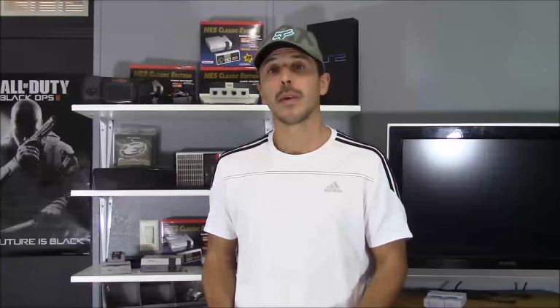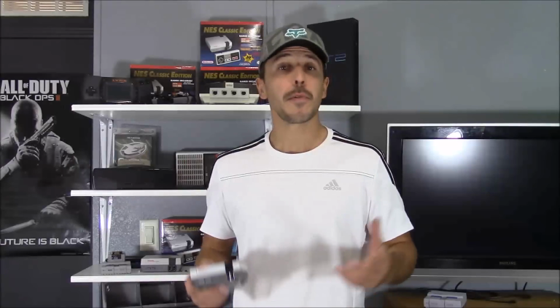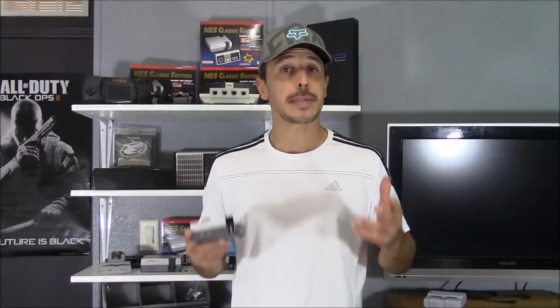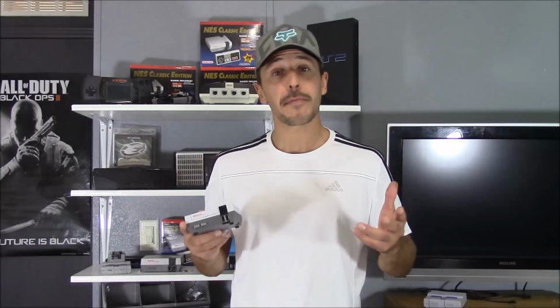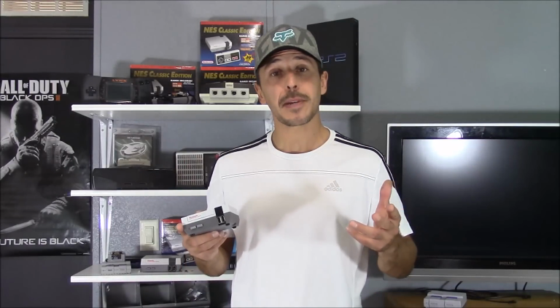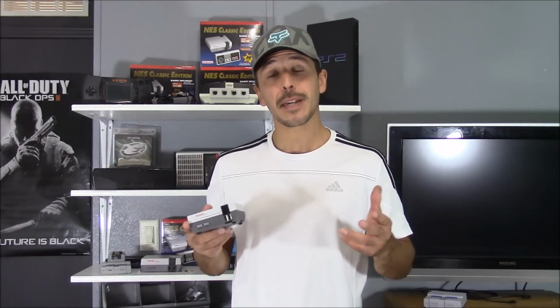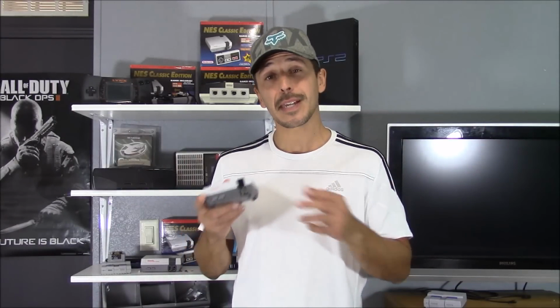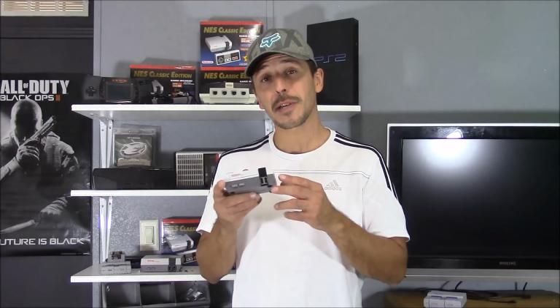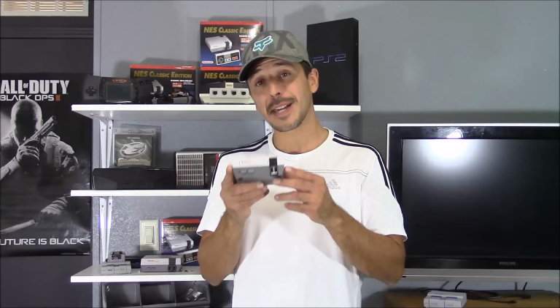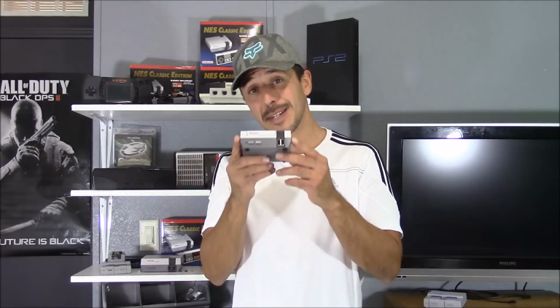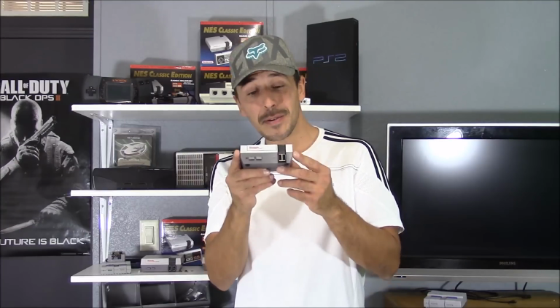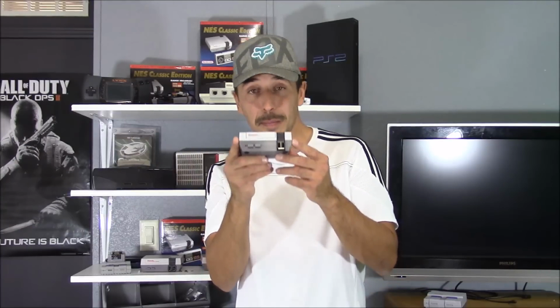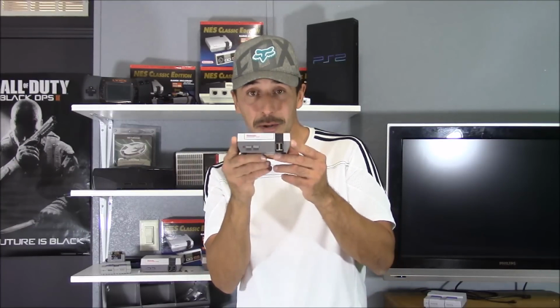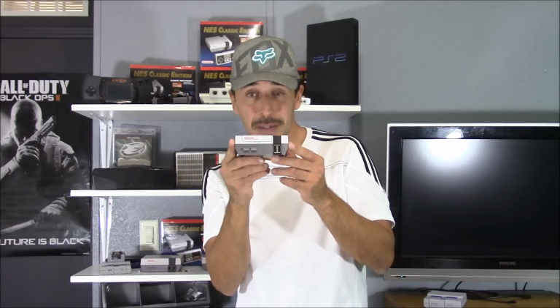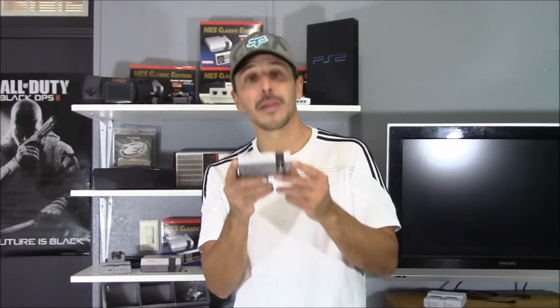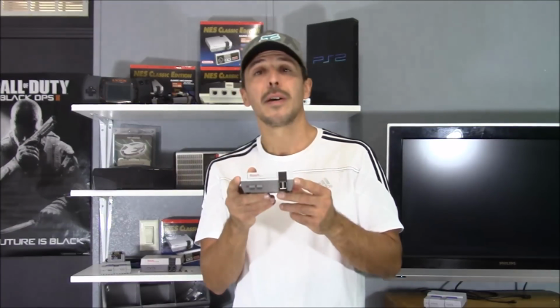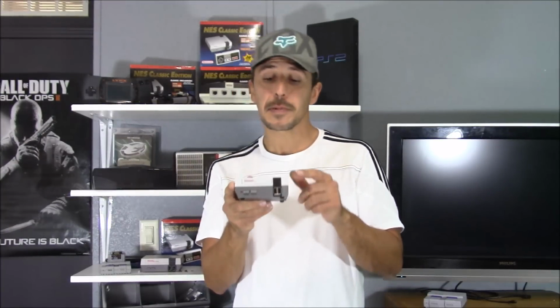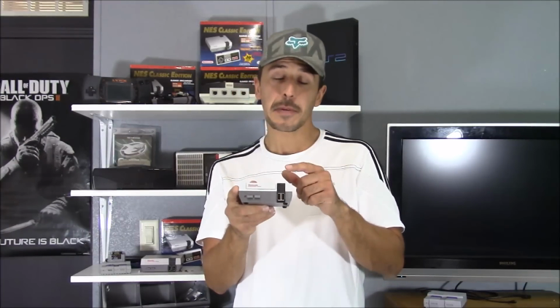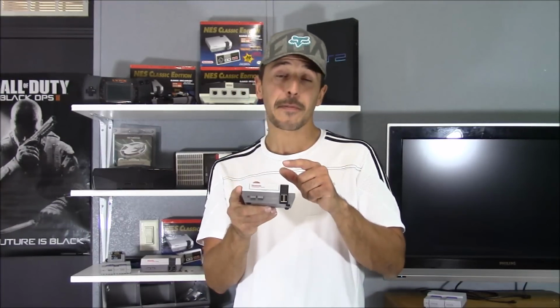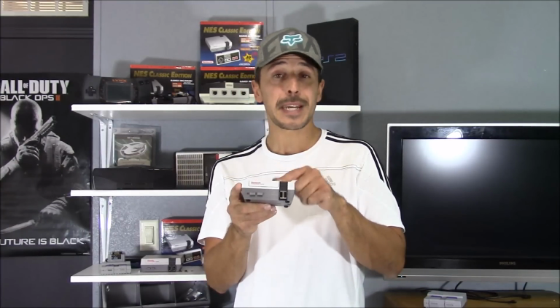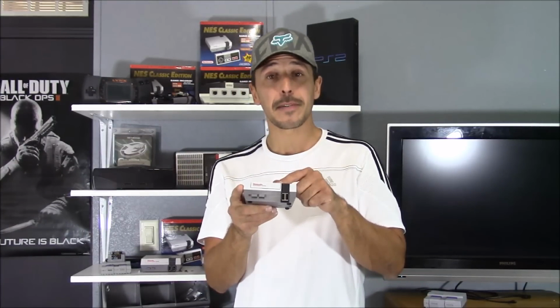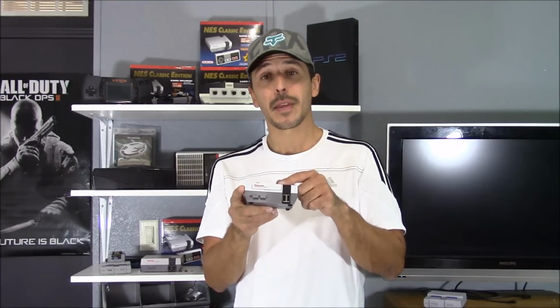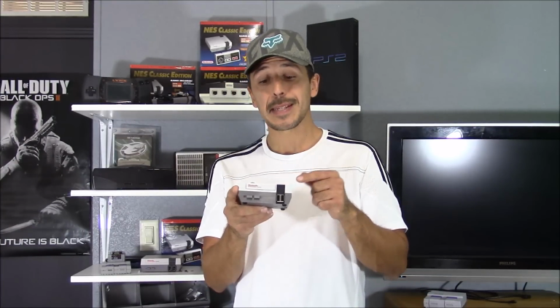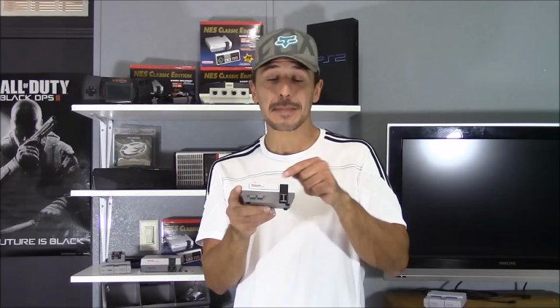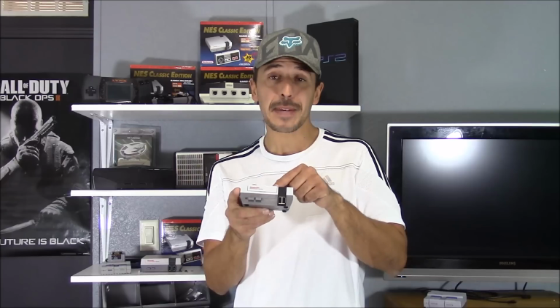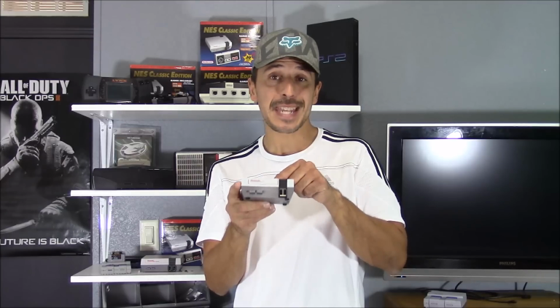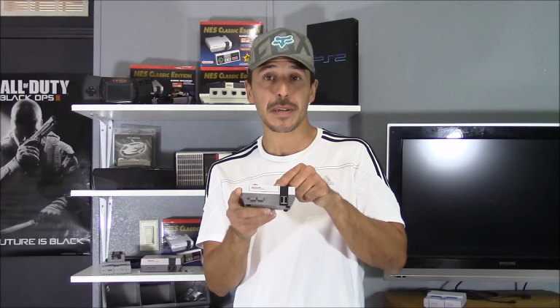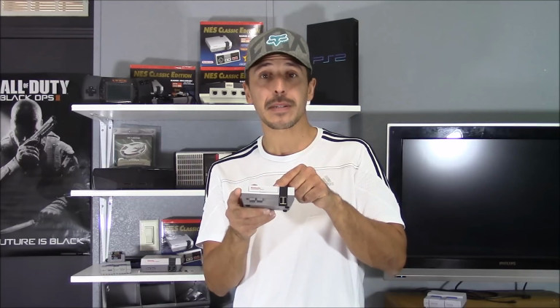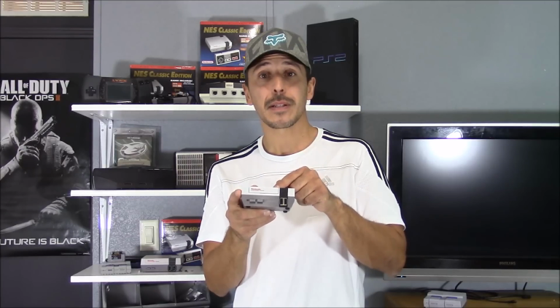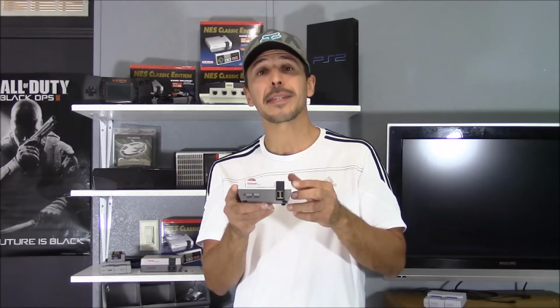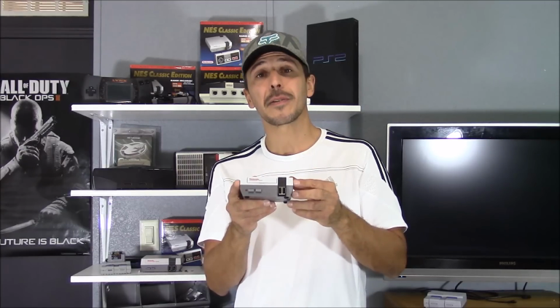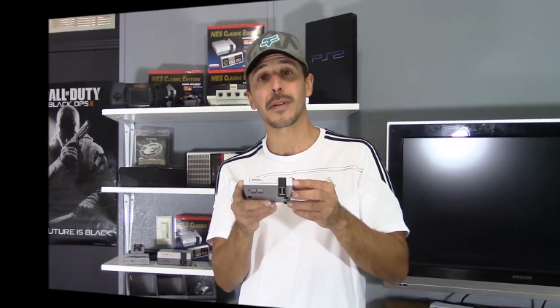Hey everyone, this is 8-Bit Flashback, and guess what? I got another miniature console. This was sent to me by my friend Megabit, and this is his Megabit Nintendo case. Let's go ahead and take a closer look.